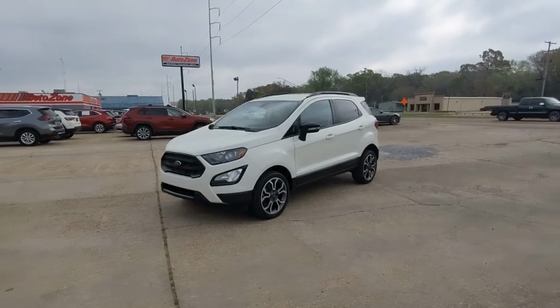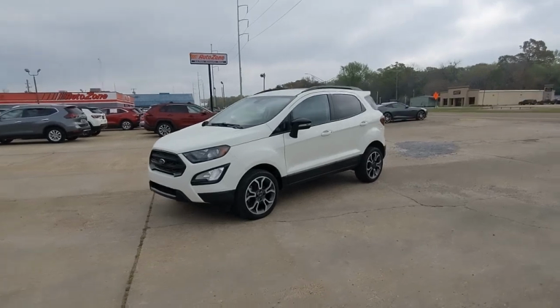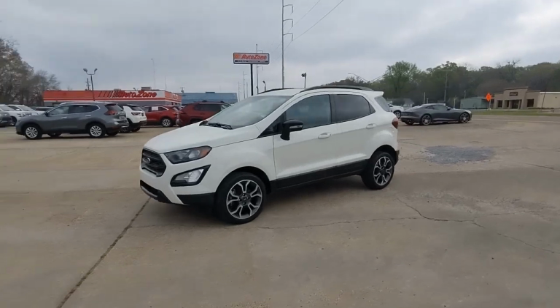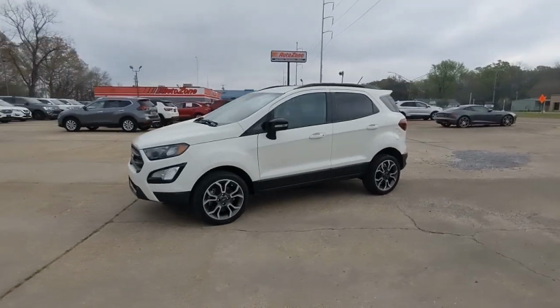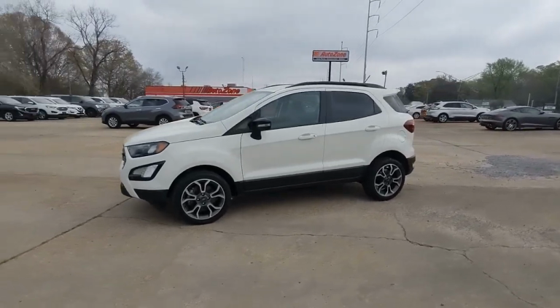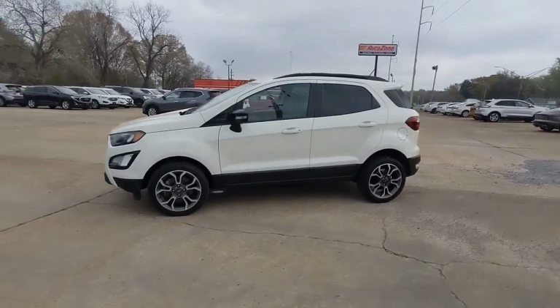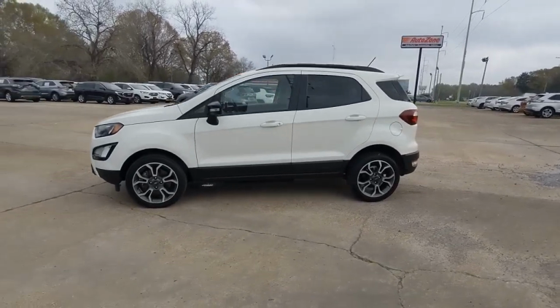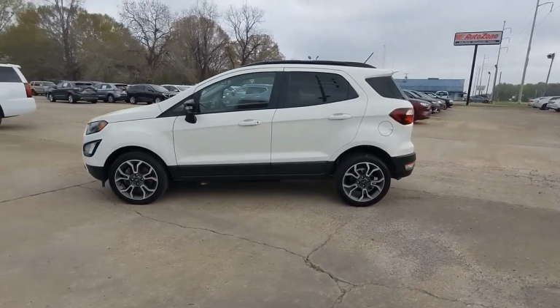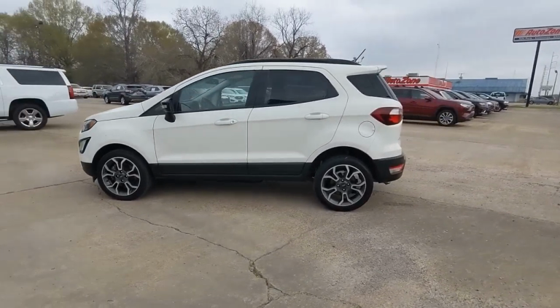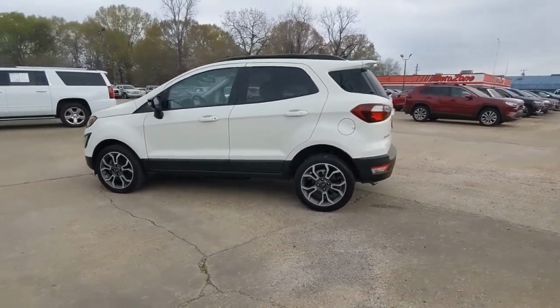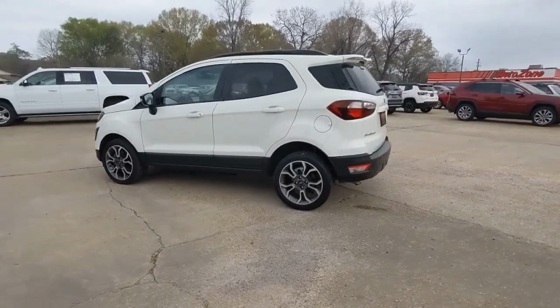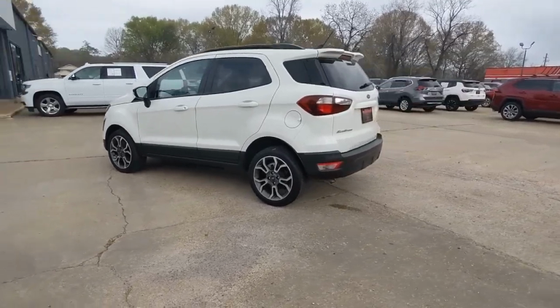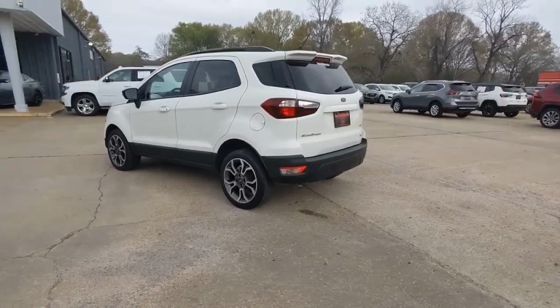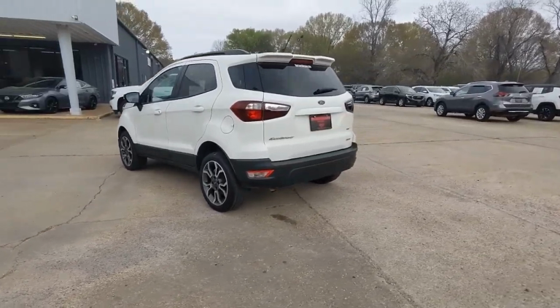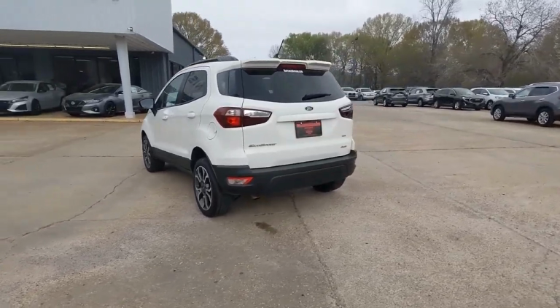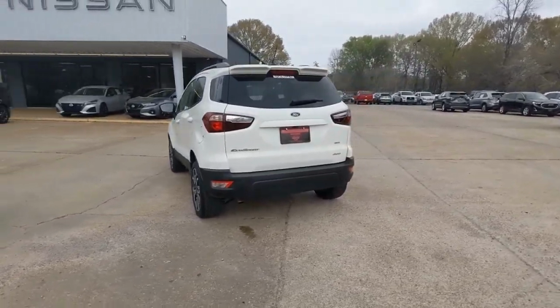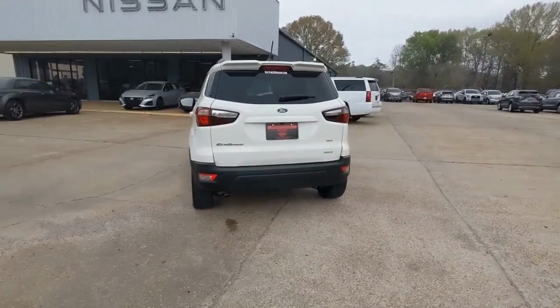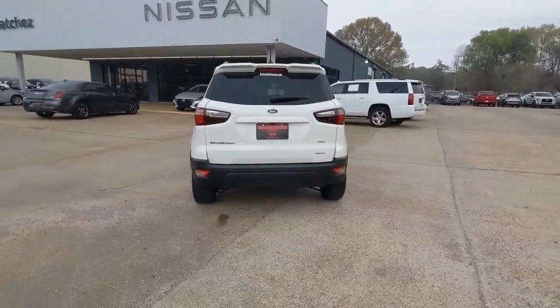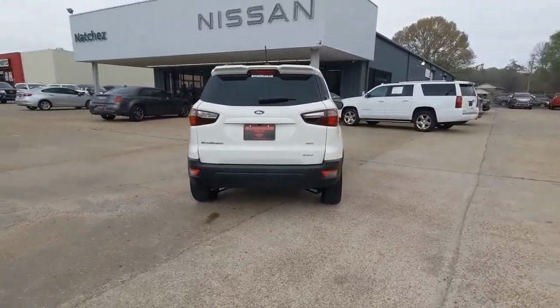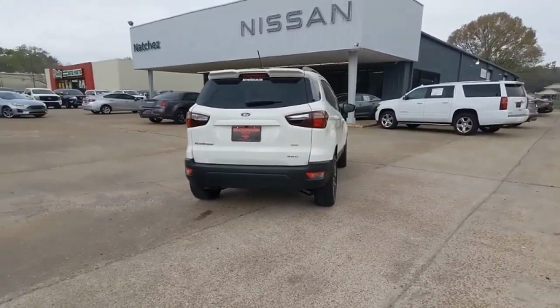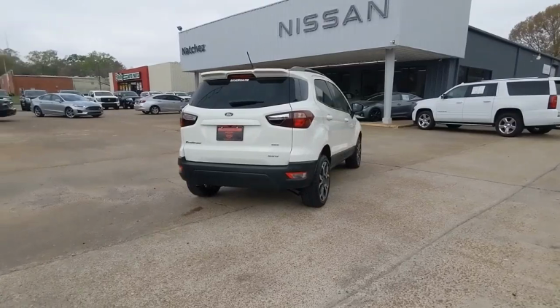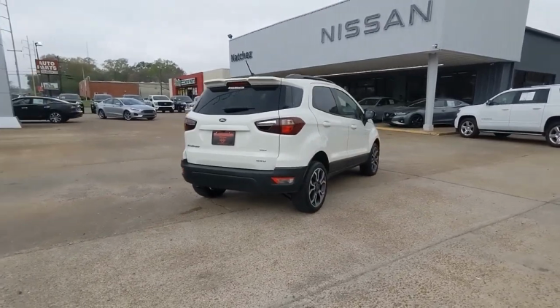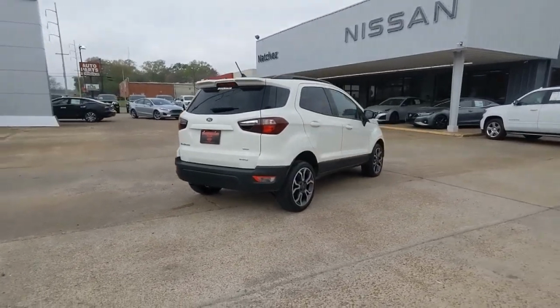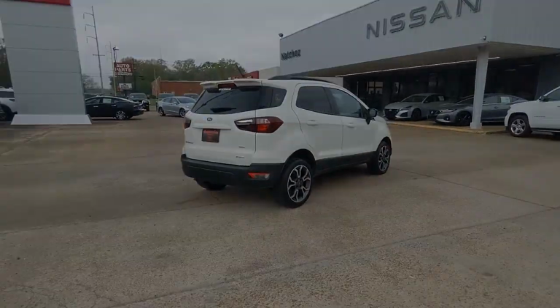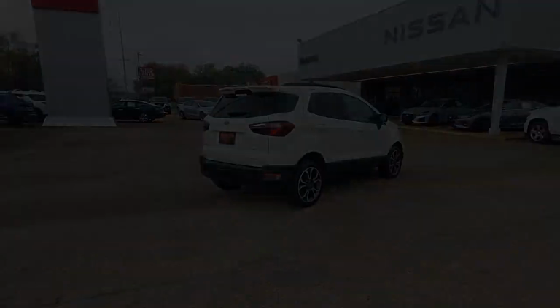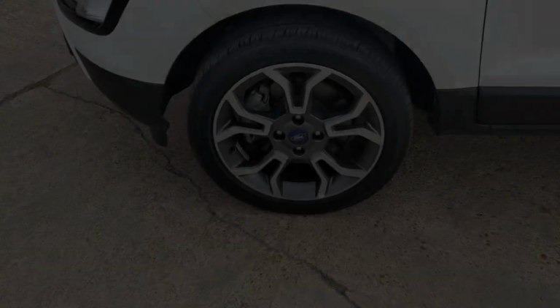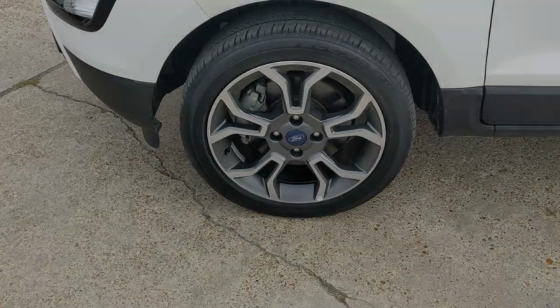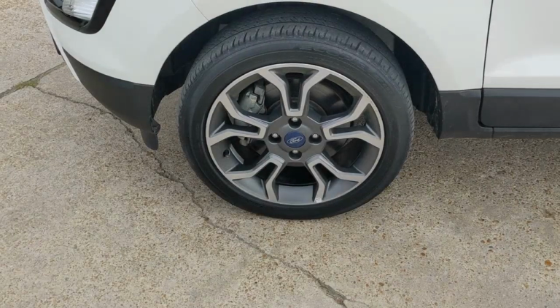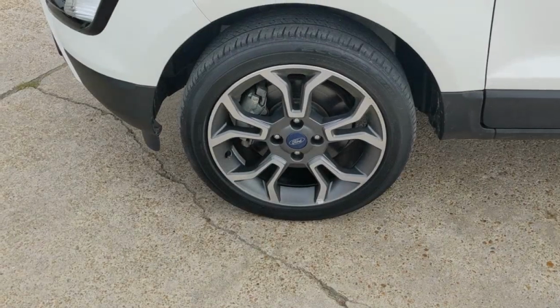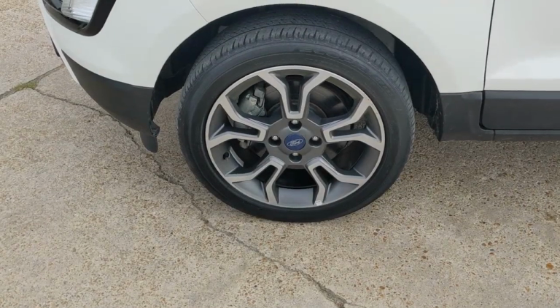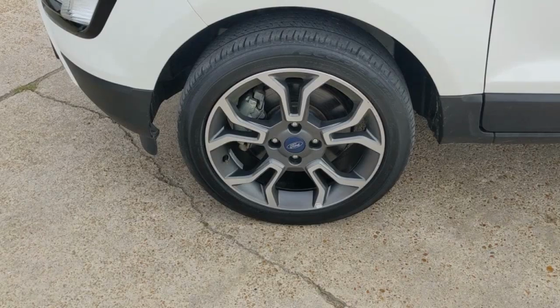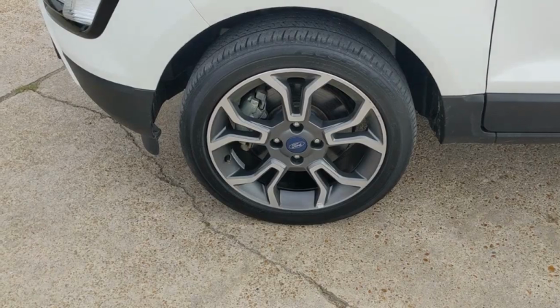Take a moment to check out the 2020 Ford EcoSport. This vehicle is an outstanding buy with fewer than 50,000 miles on the odometer. Take advantage of the versatility, convenience, and generous cargo space of this EcoSport.